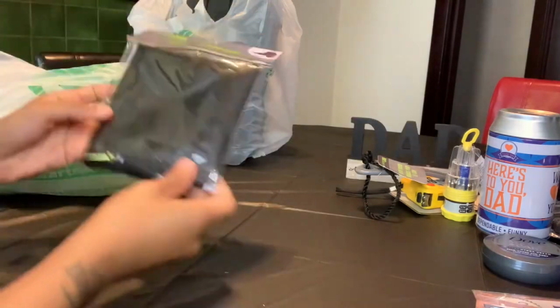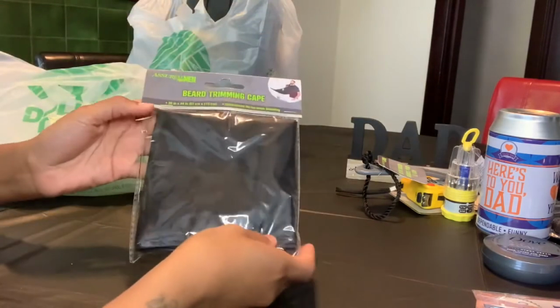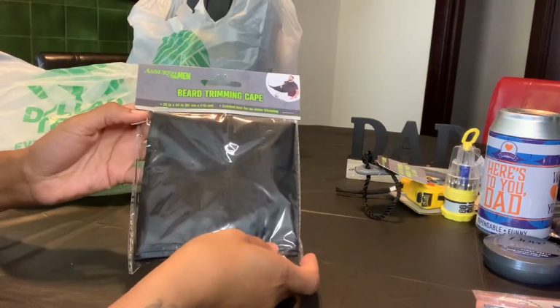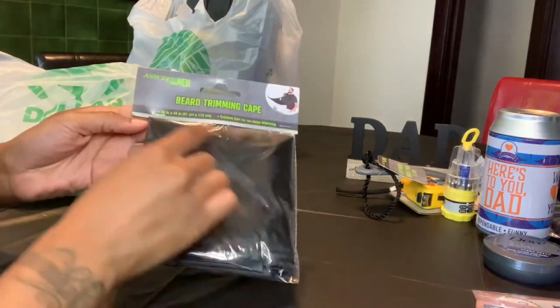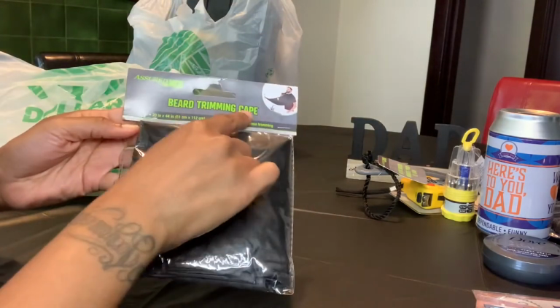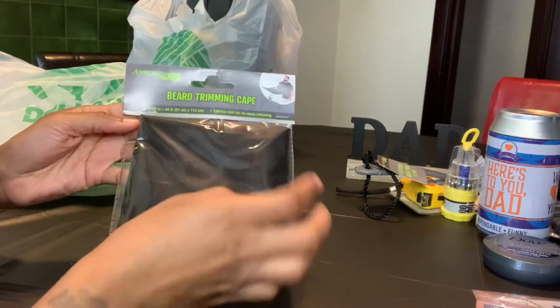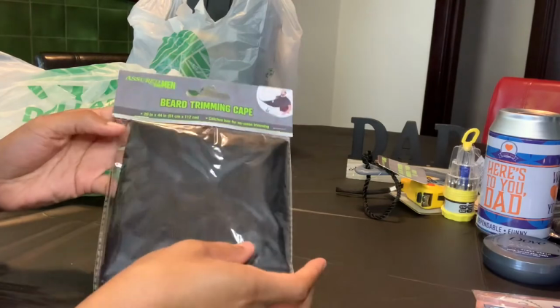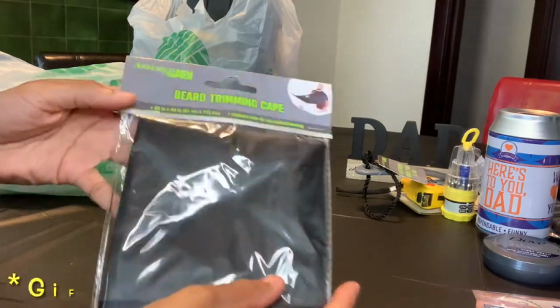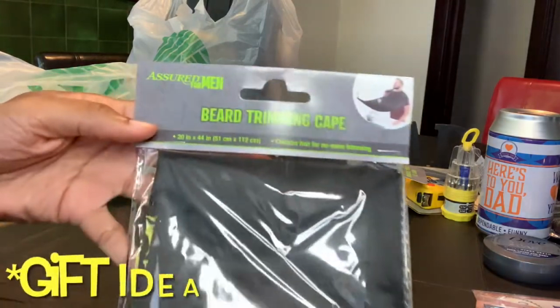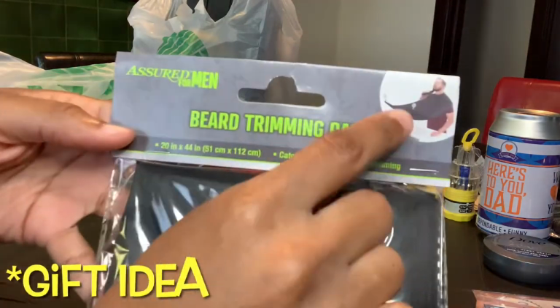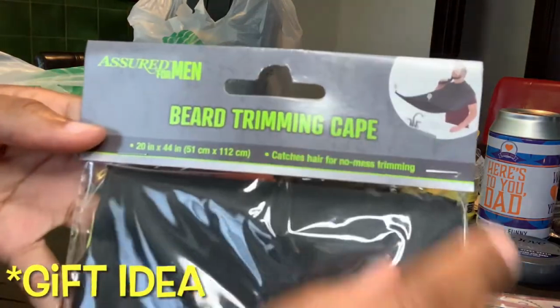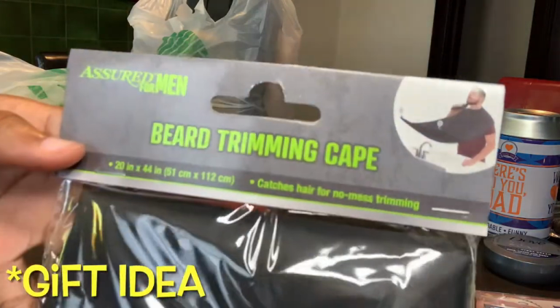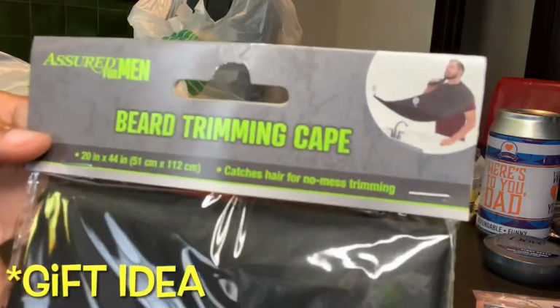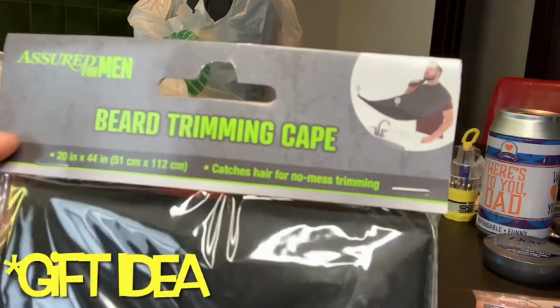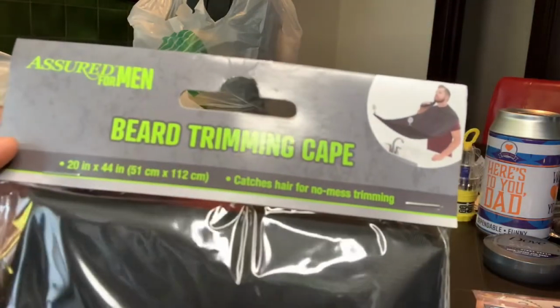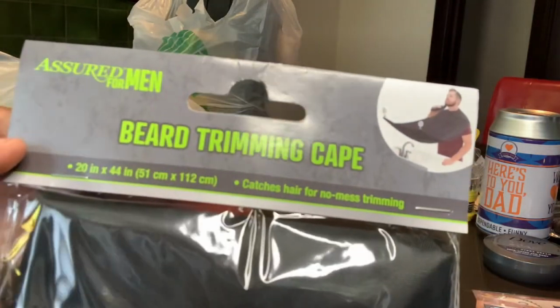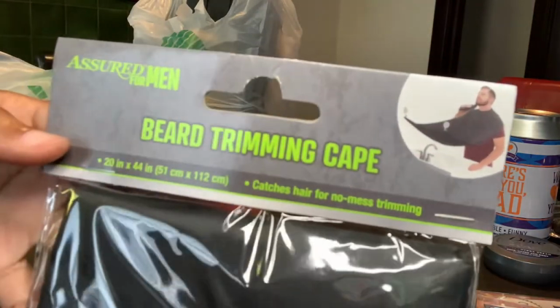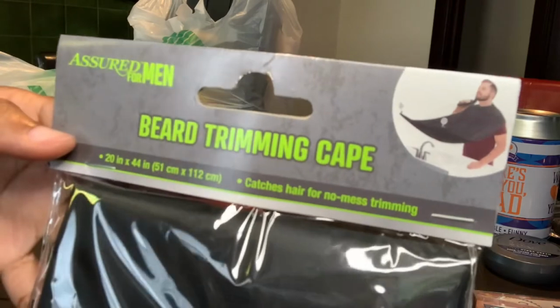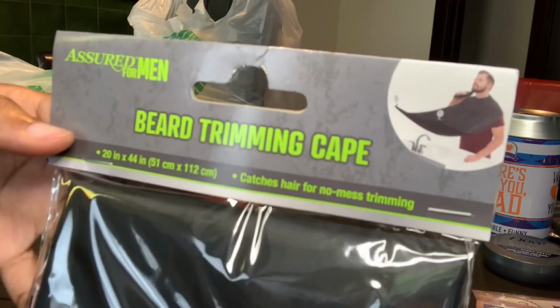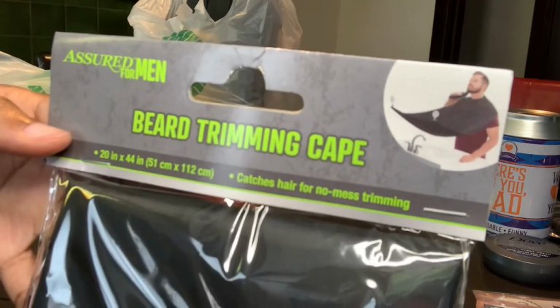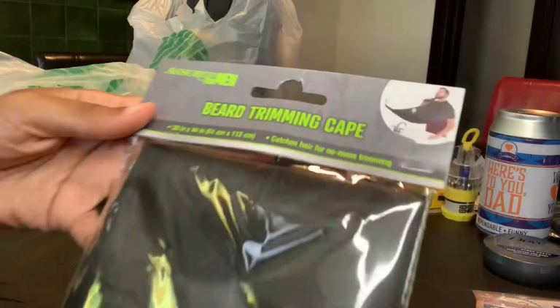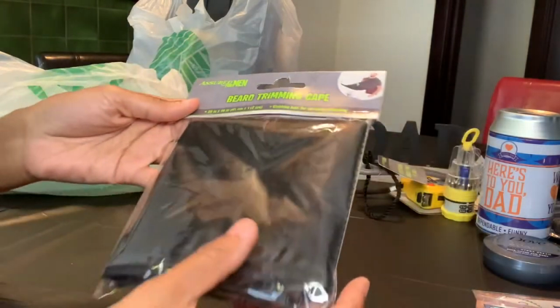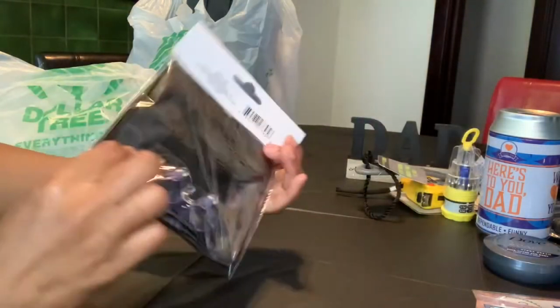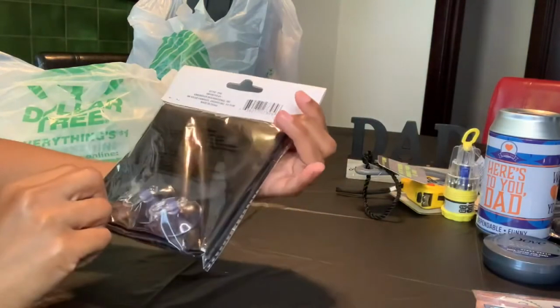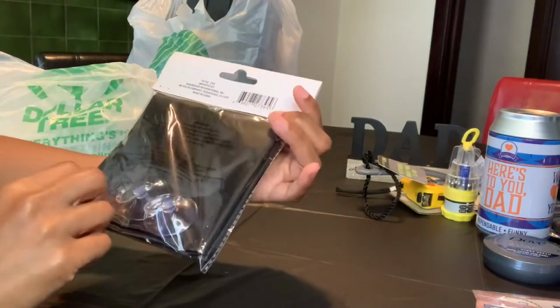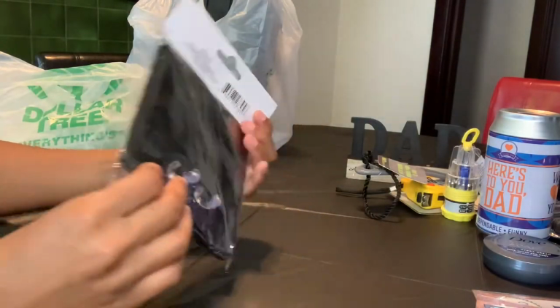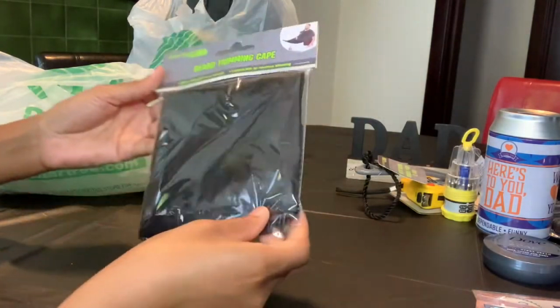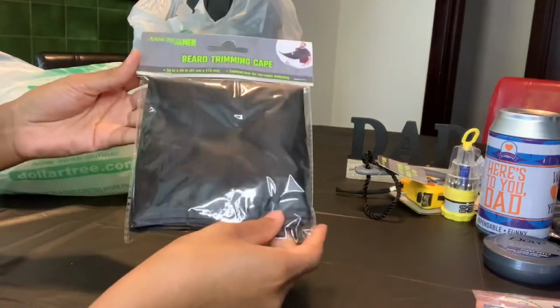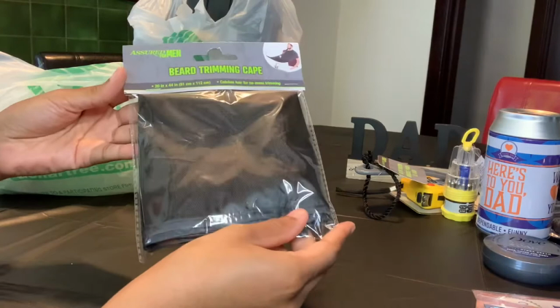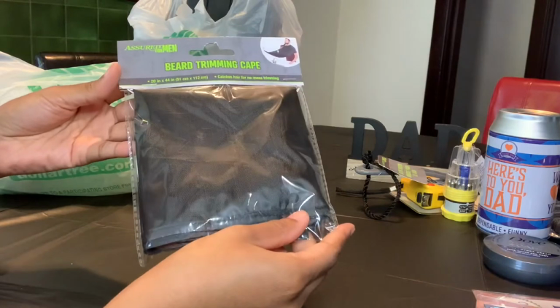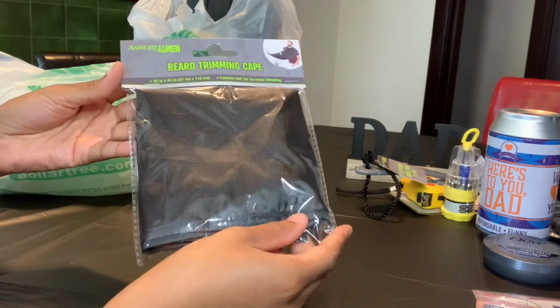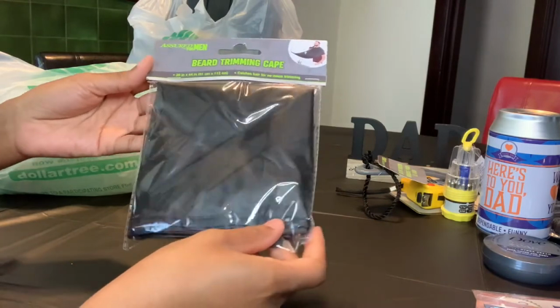I thought this beard trimming cape was a perfect idea since my dad does trim his own beard. As you can see, it comes with suction cups so you can stick it on to the mirror for no mess.